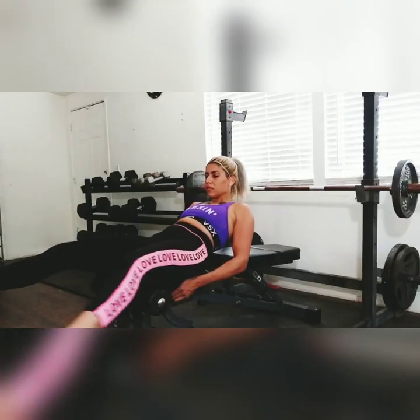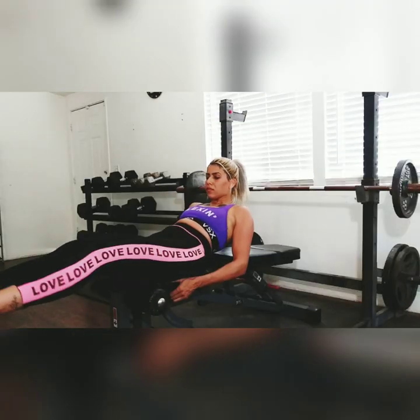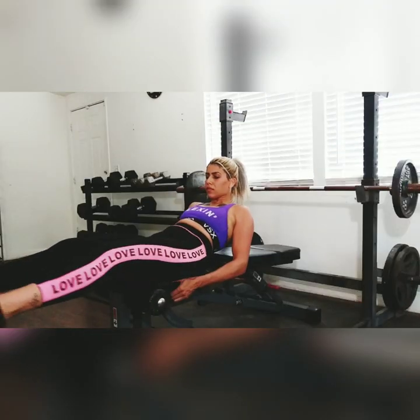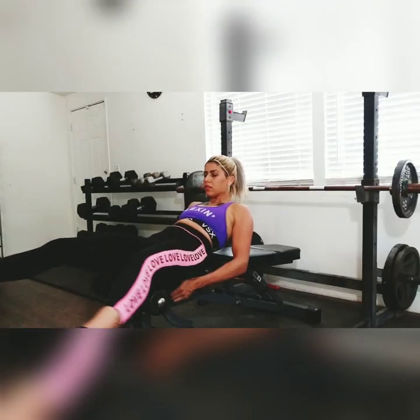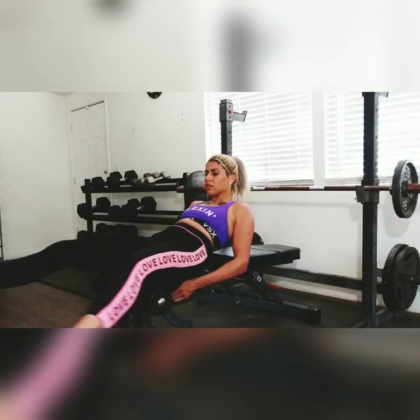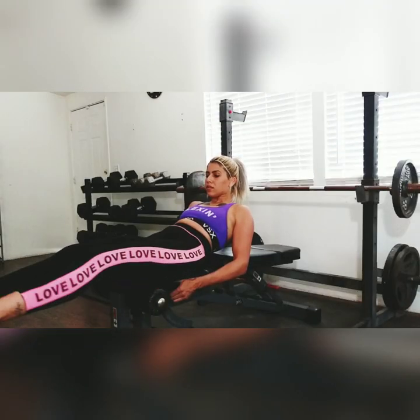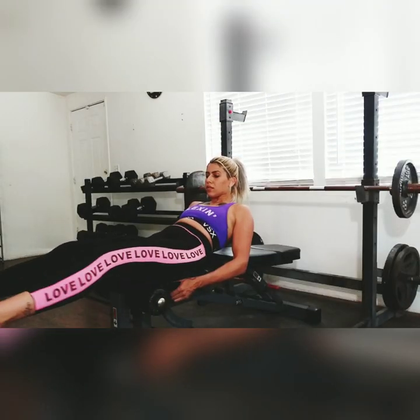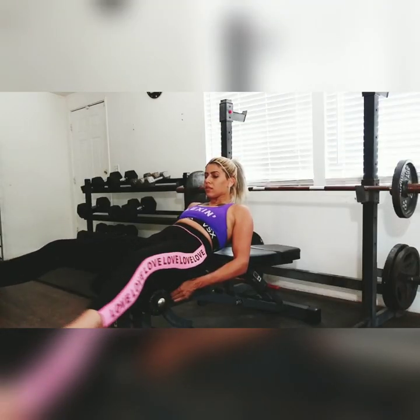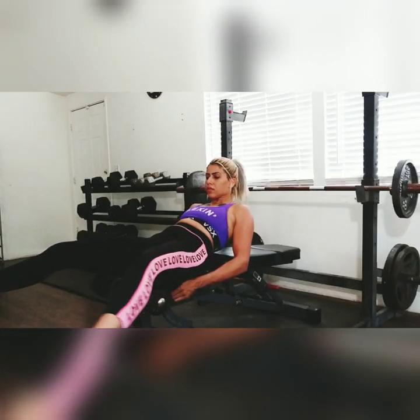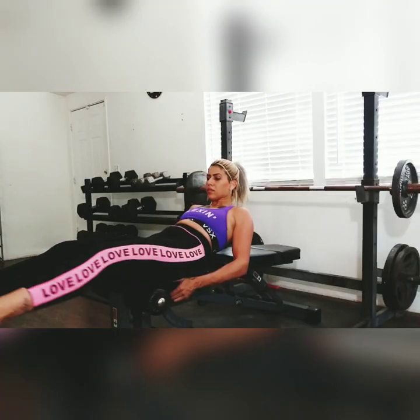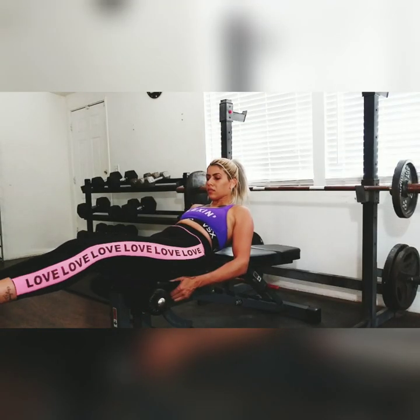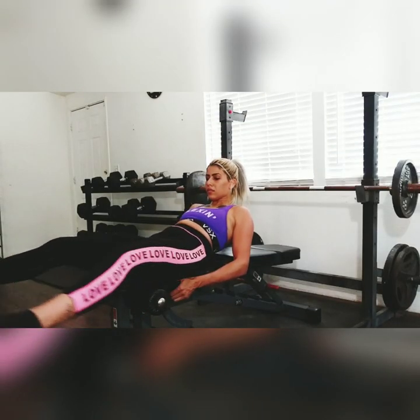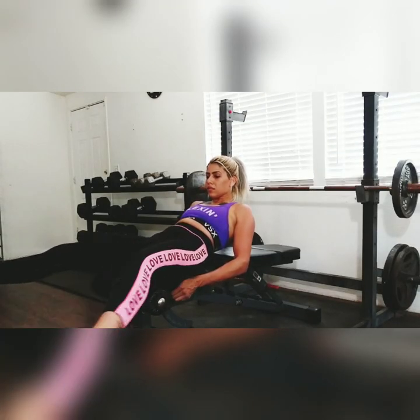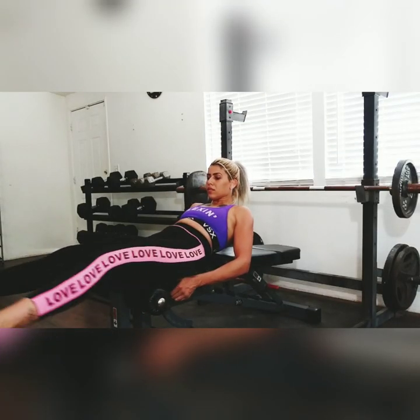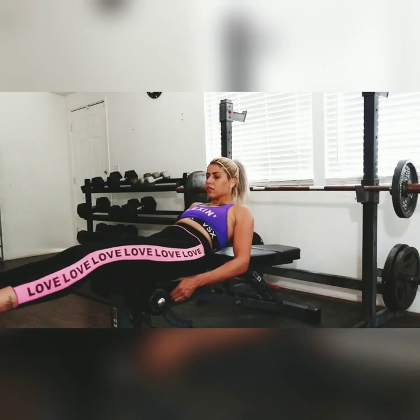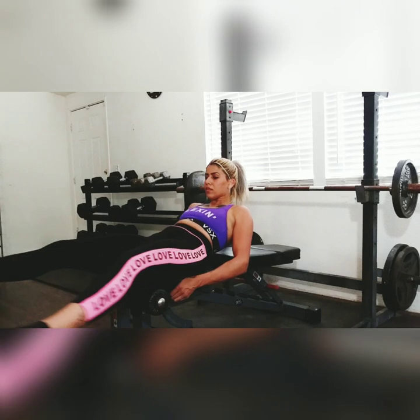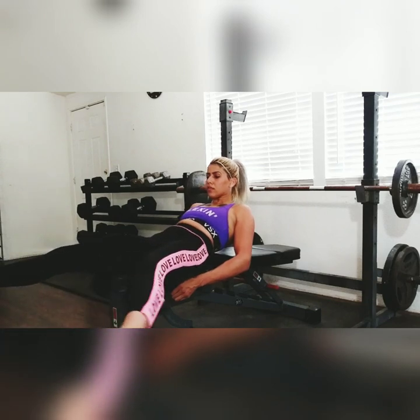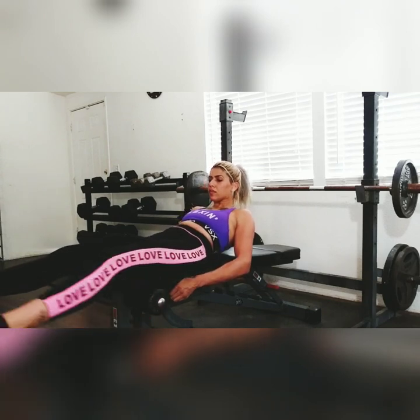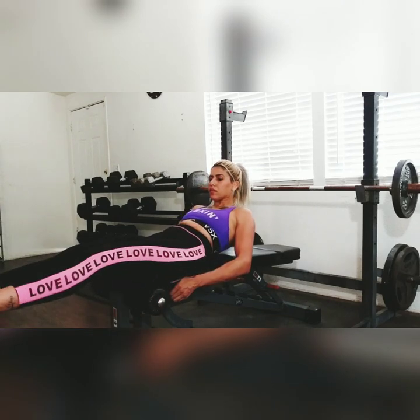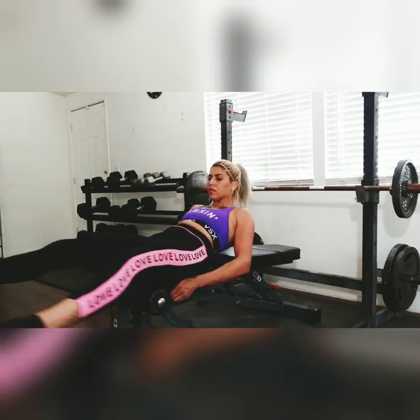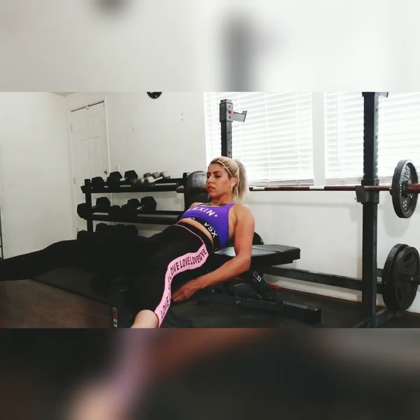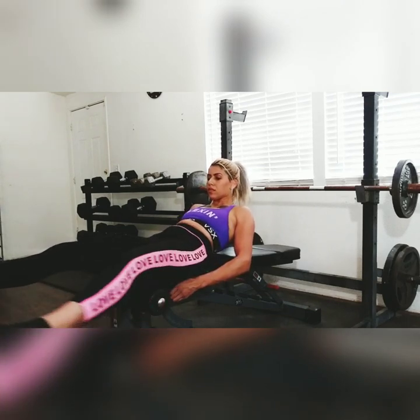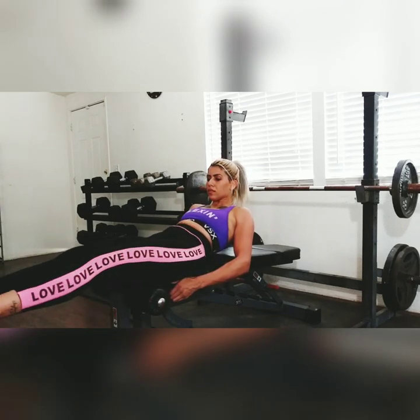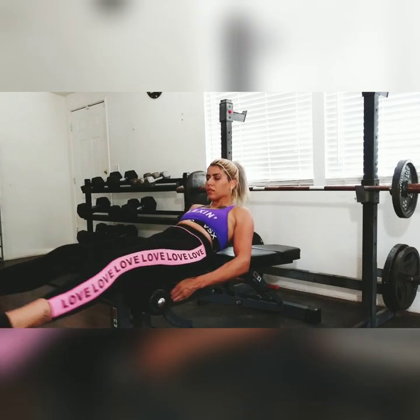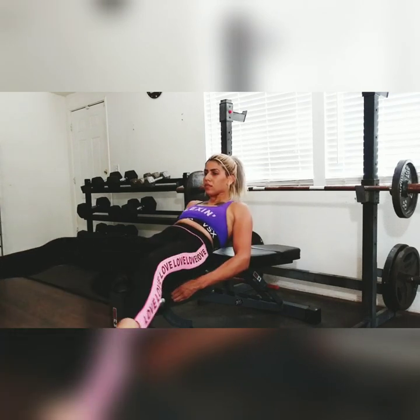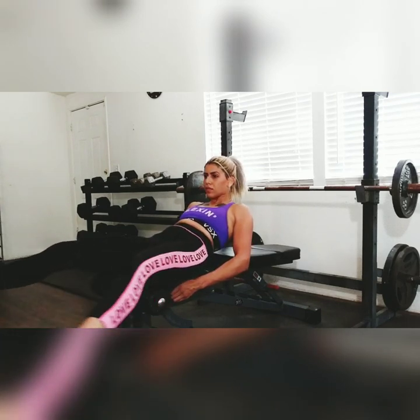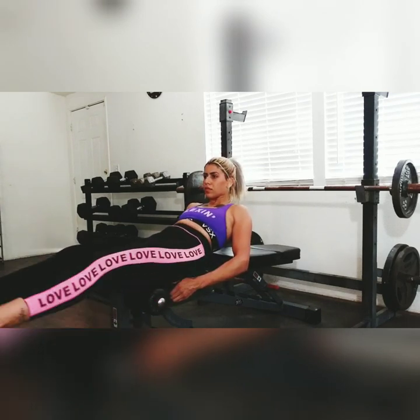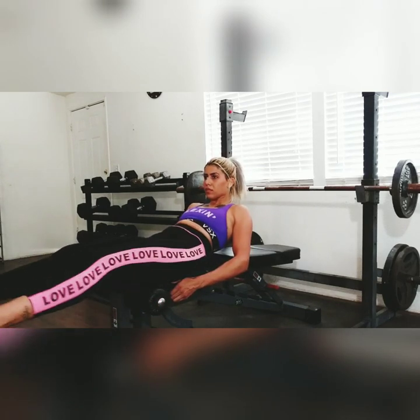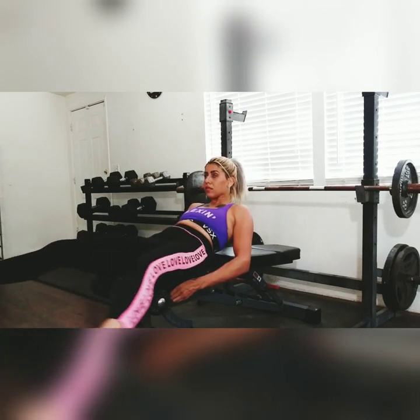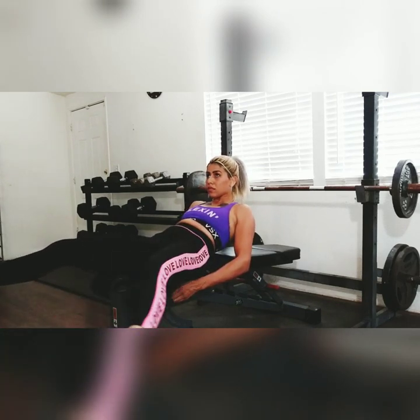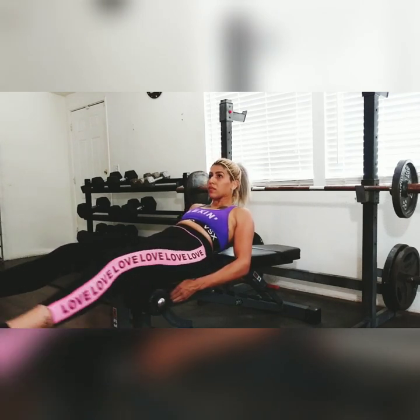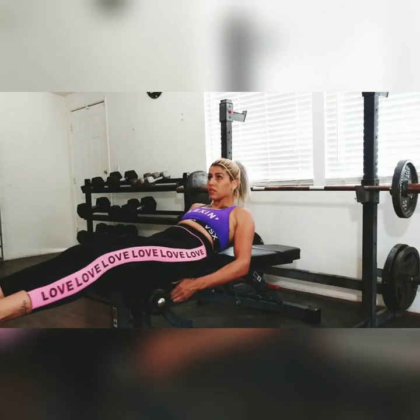And now we're just doing good old regular scissor kicks — about 30 reps each.